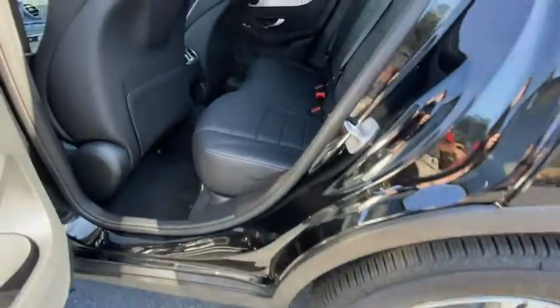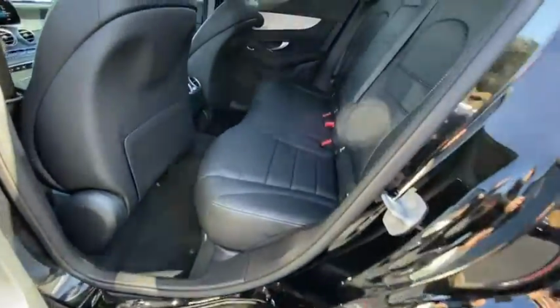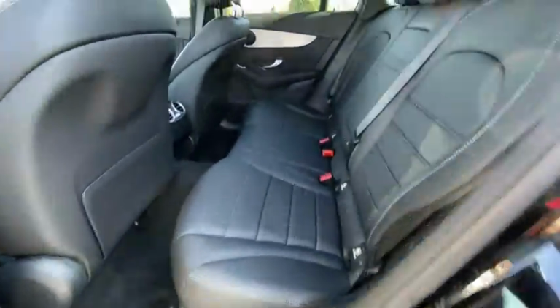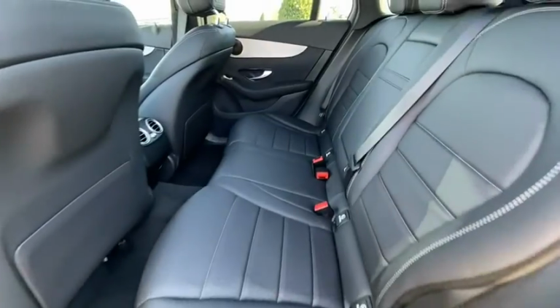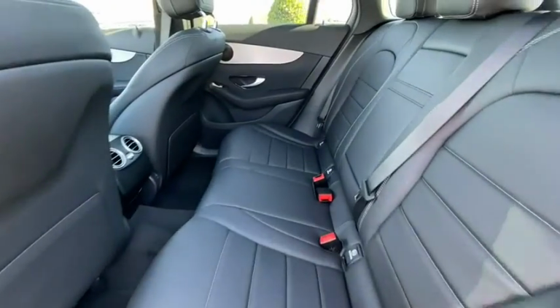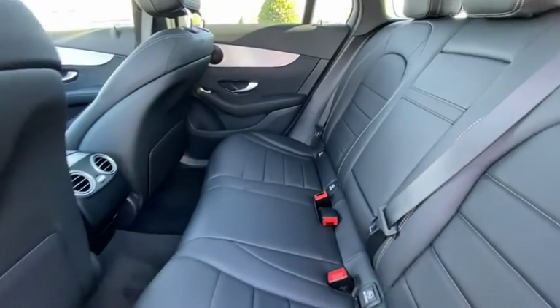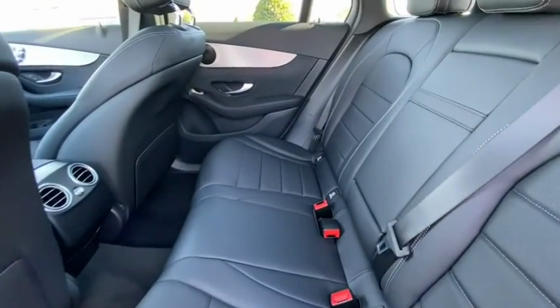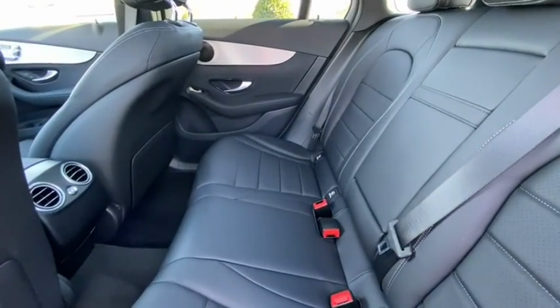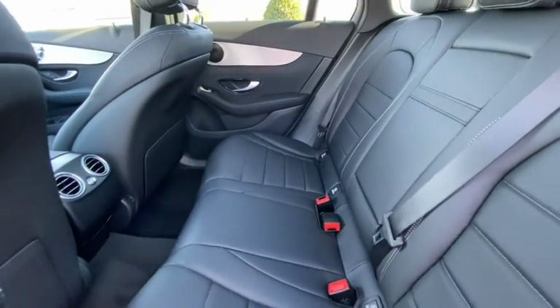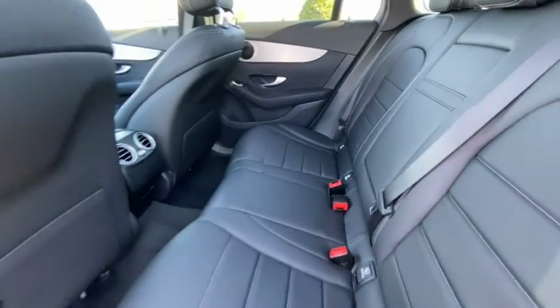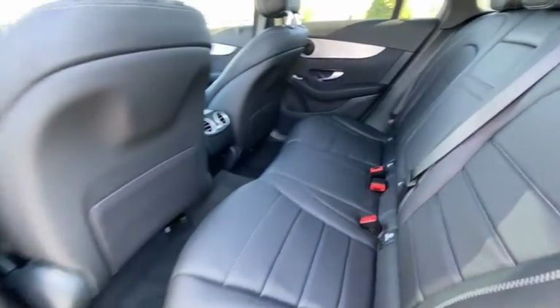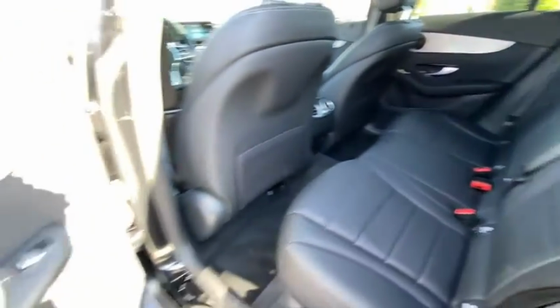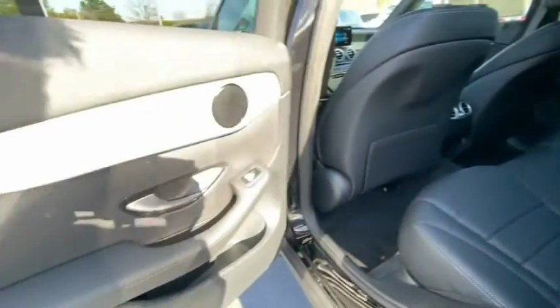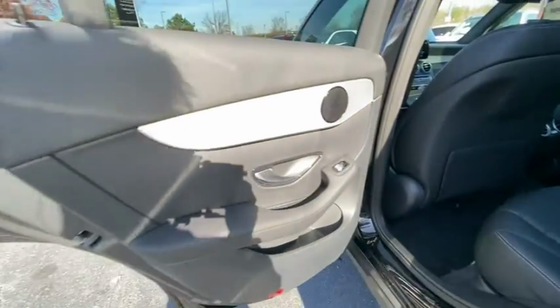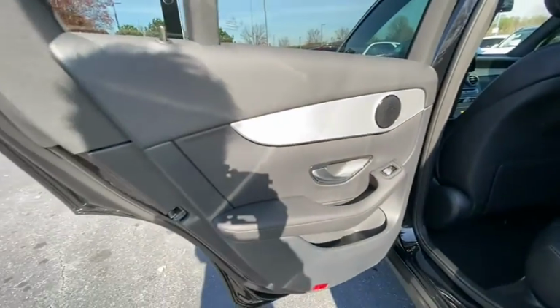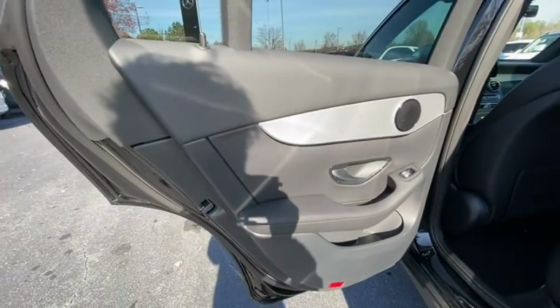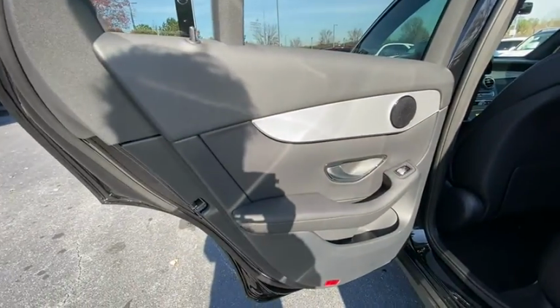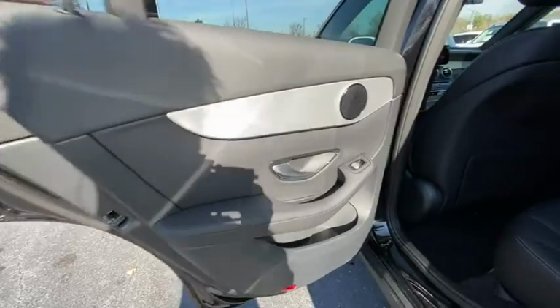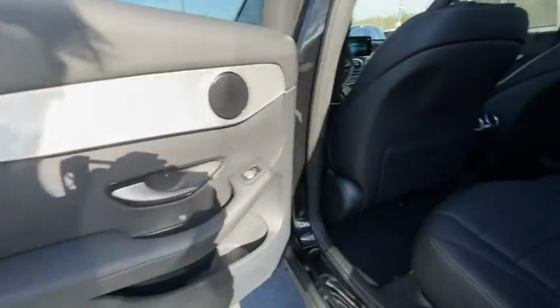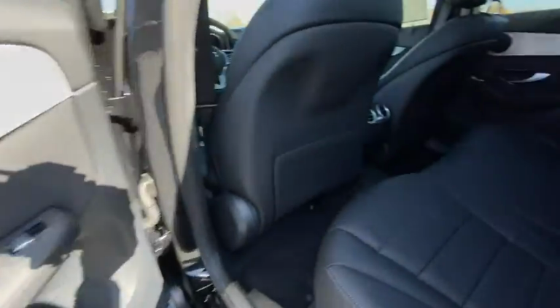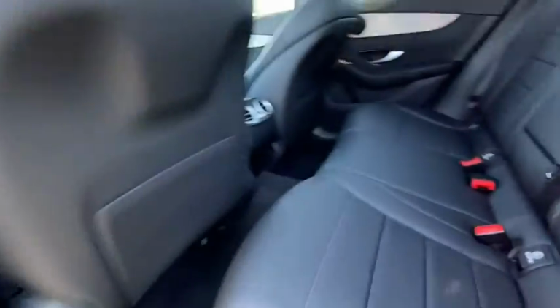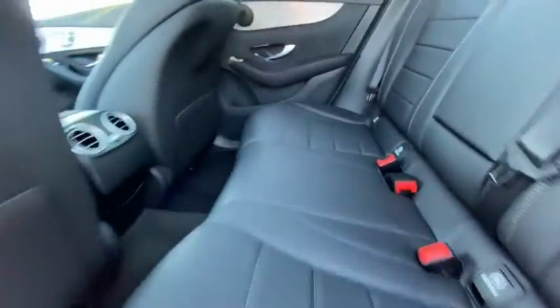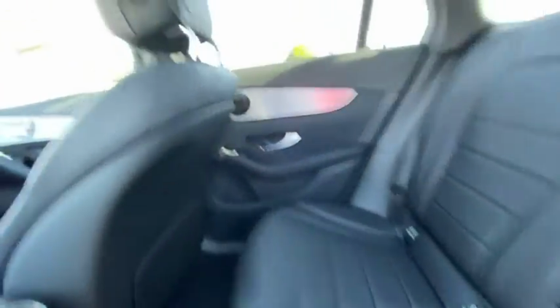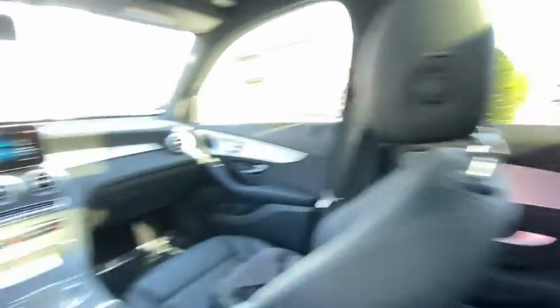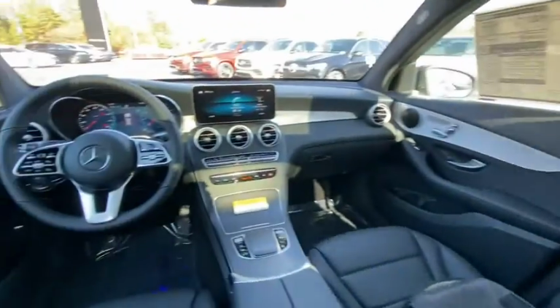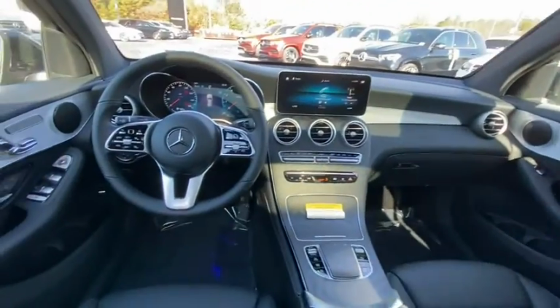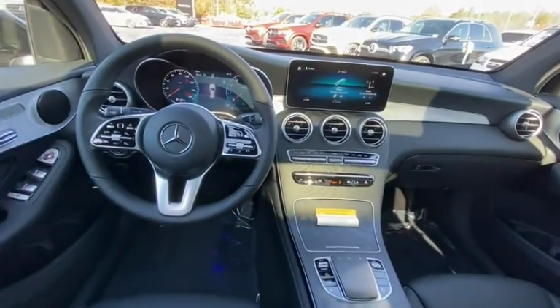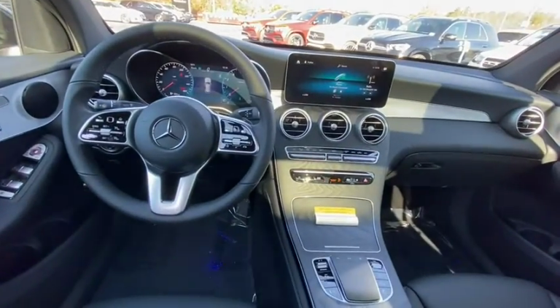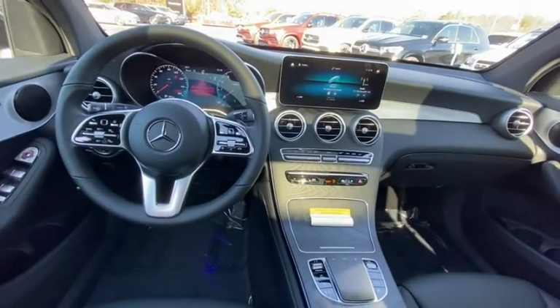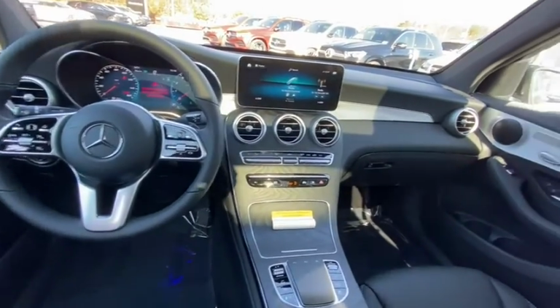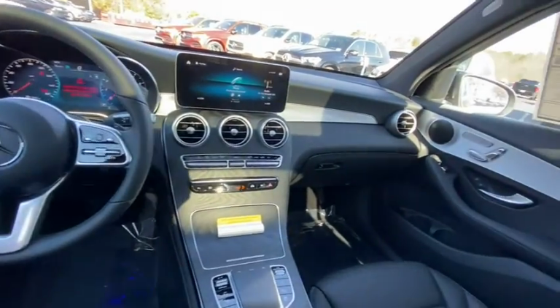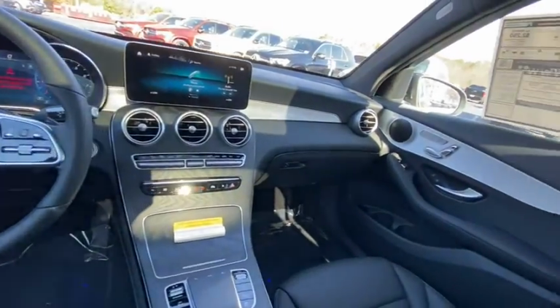Rear window defroster, power windows, trip computer, brake assist, tachometer, Sirius satellite radio, panic alarm, remote keyless entry, overhead console, and tilt steering wheel.